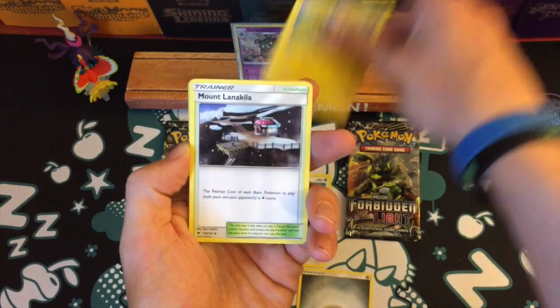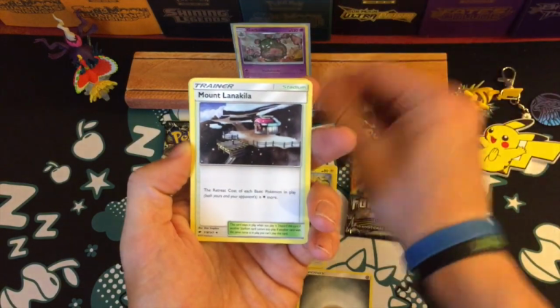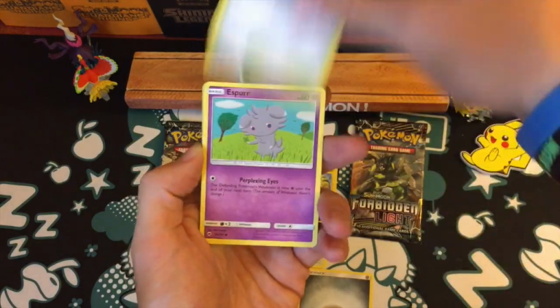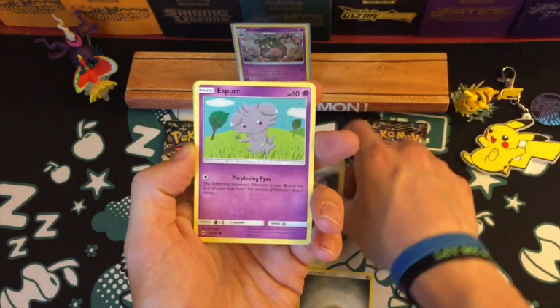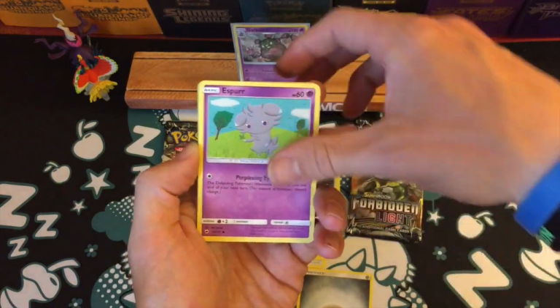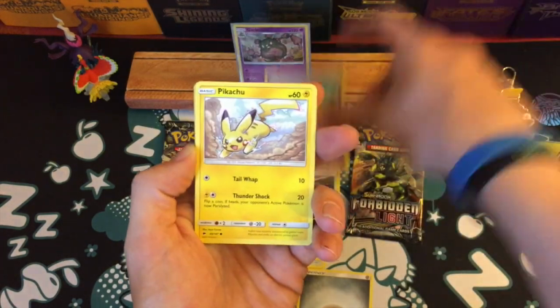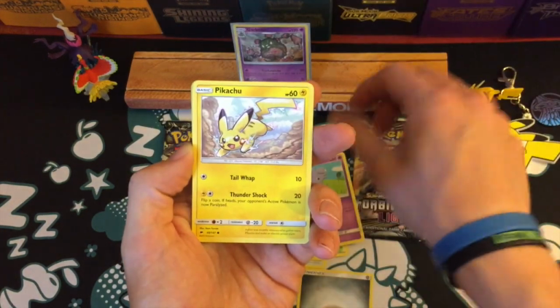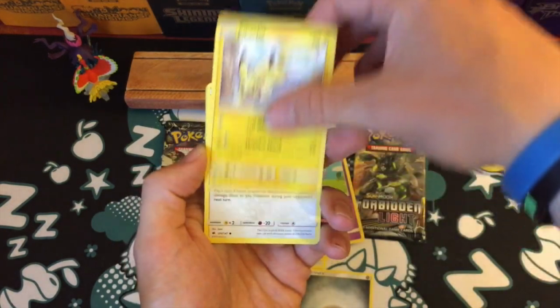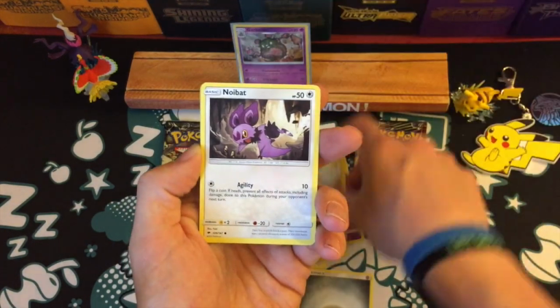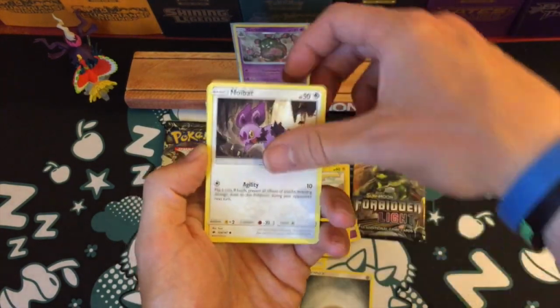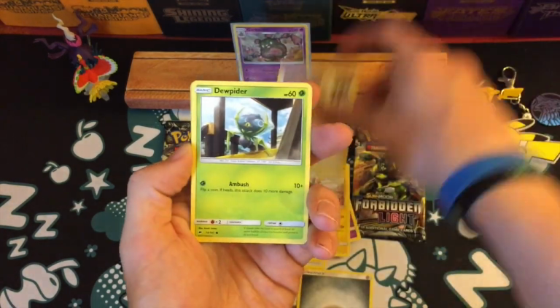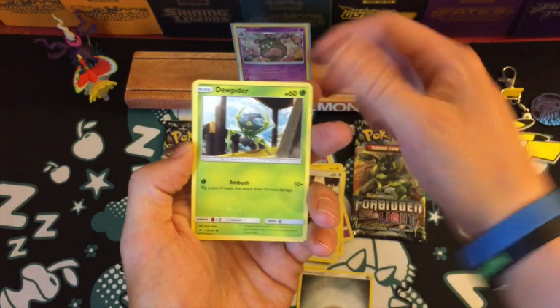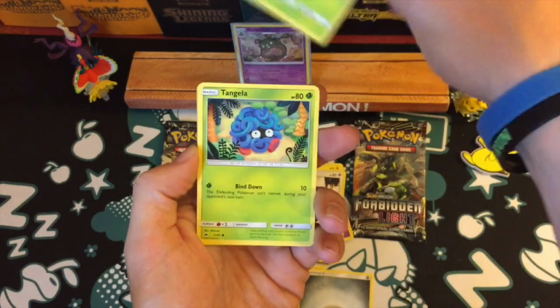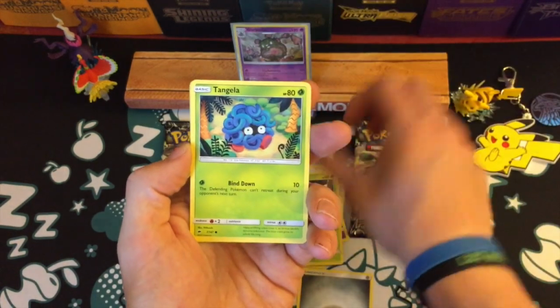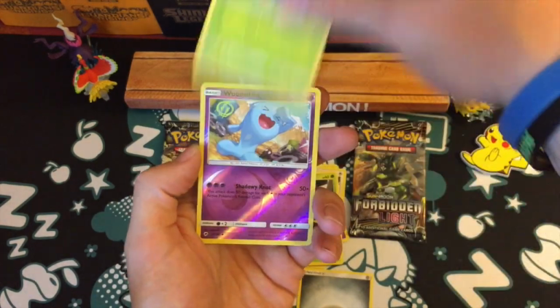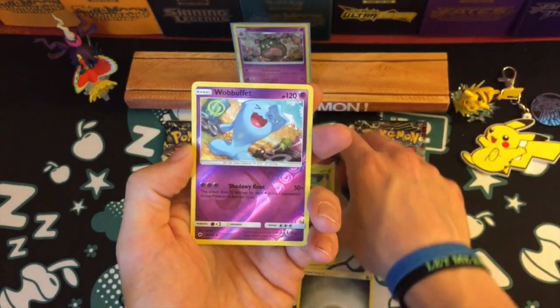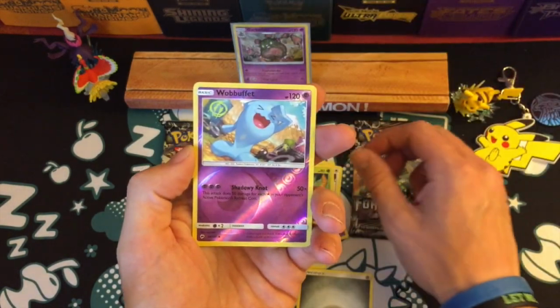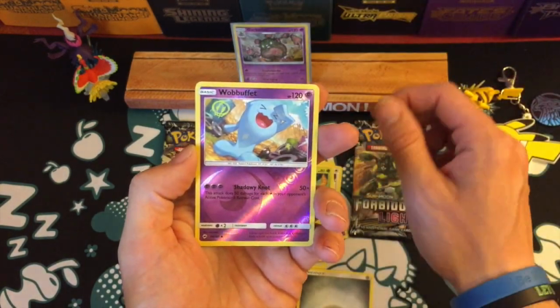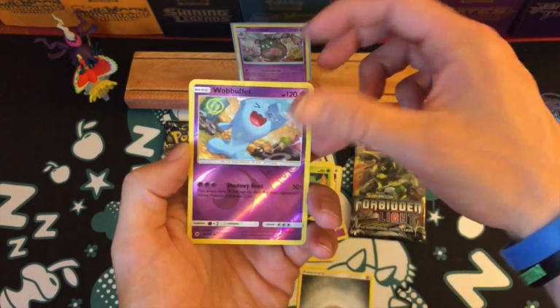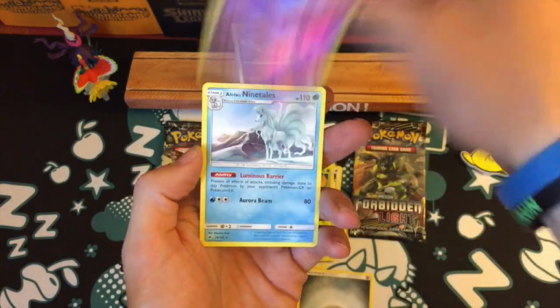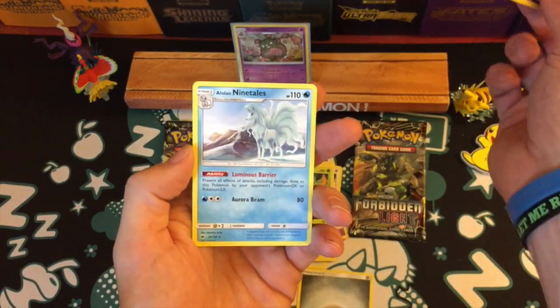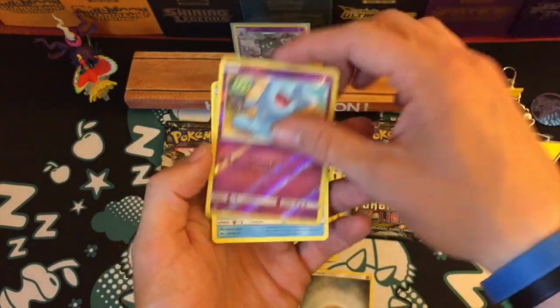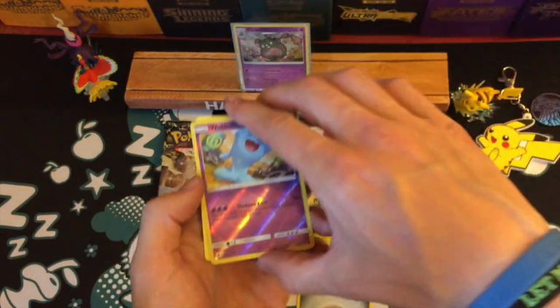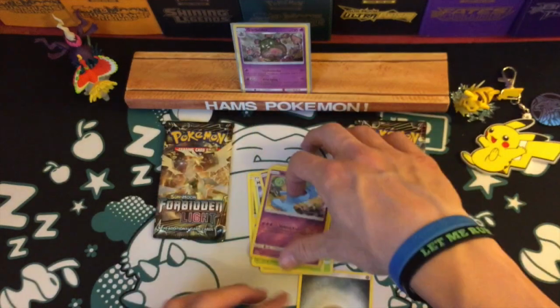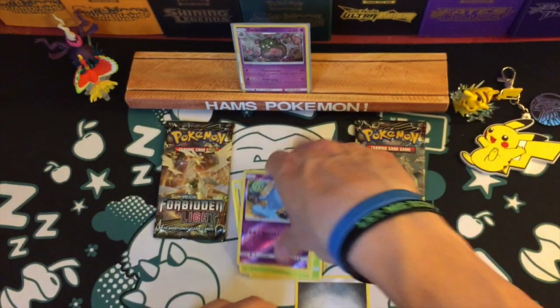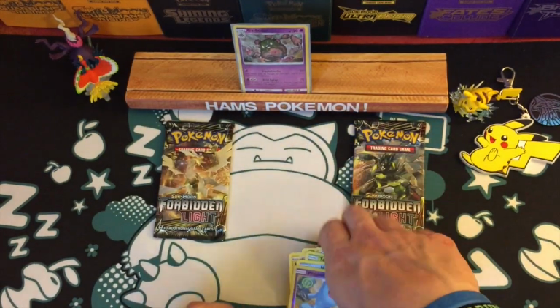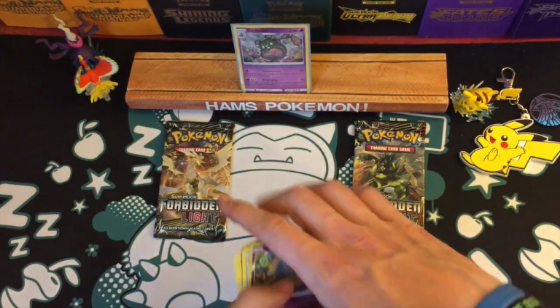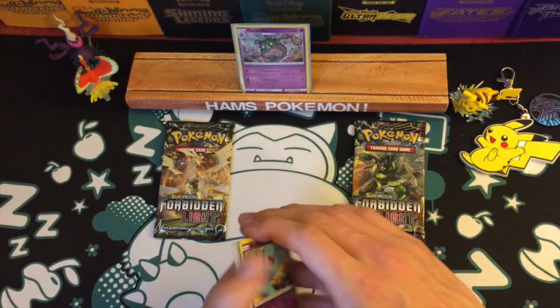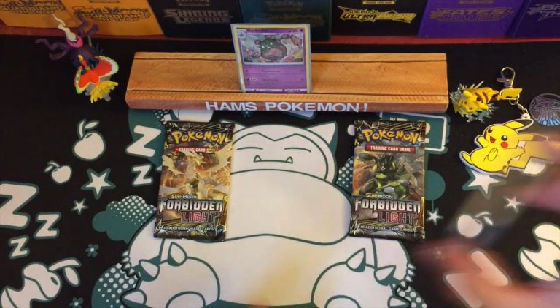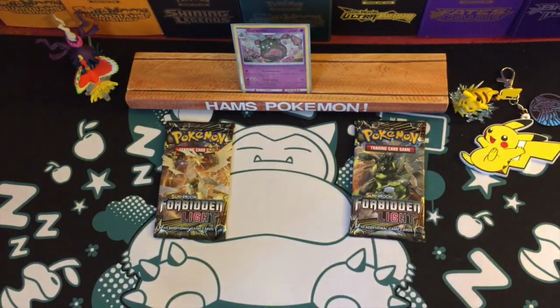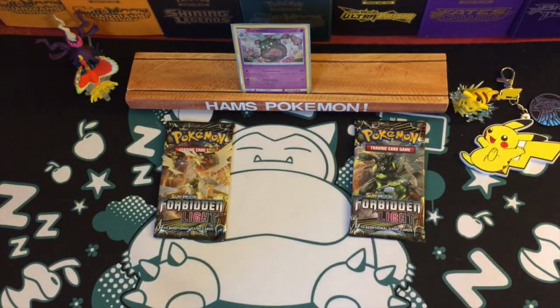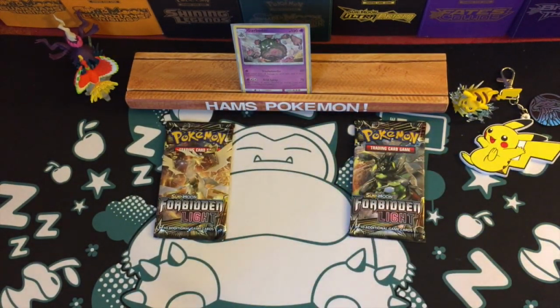Okay, so Noctowl, Electabuzz, Mt. Lanakila, Espeon, Pikachu, Noibat, Dugtrio, Tangela.